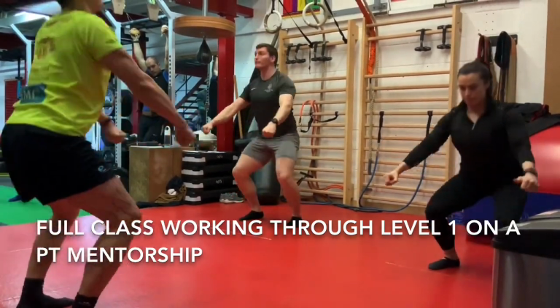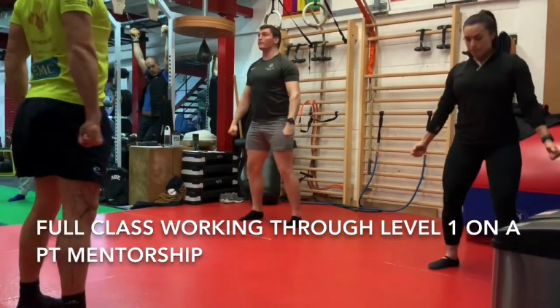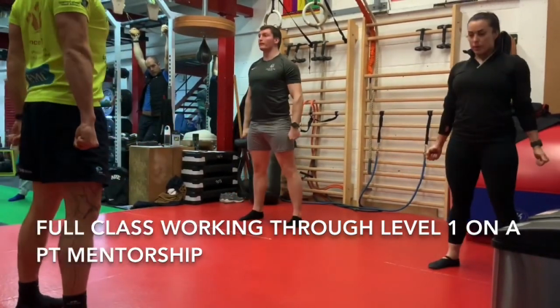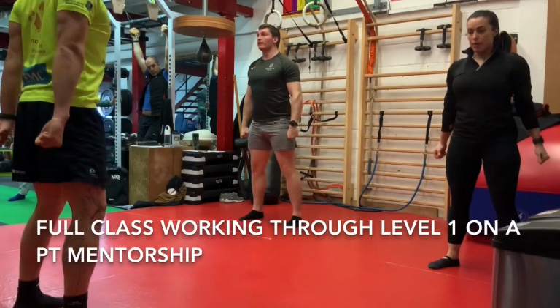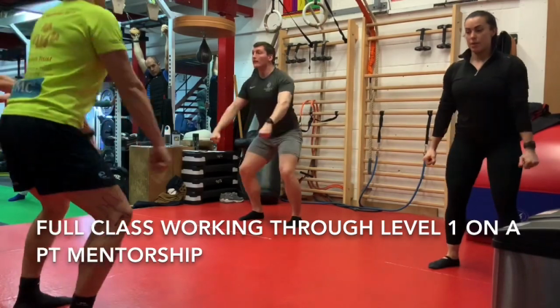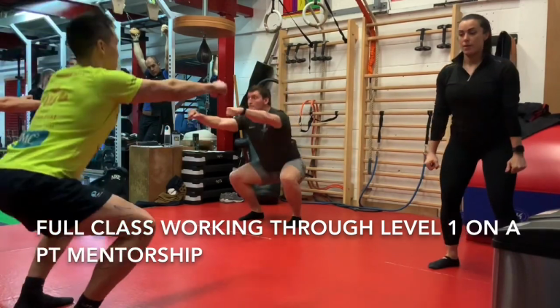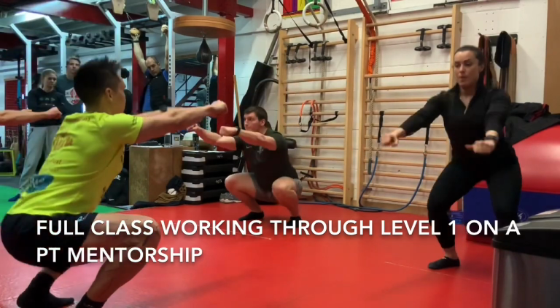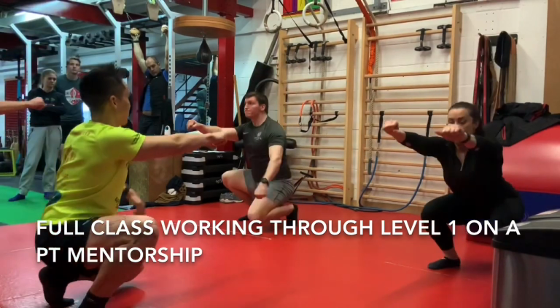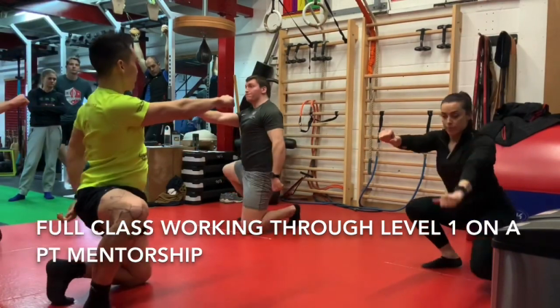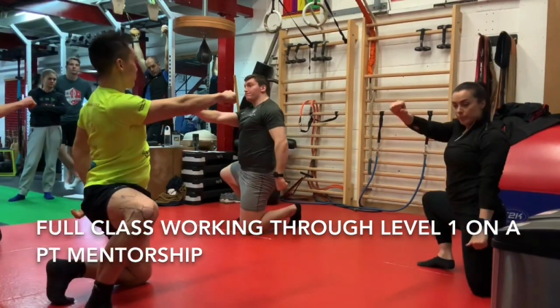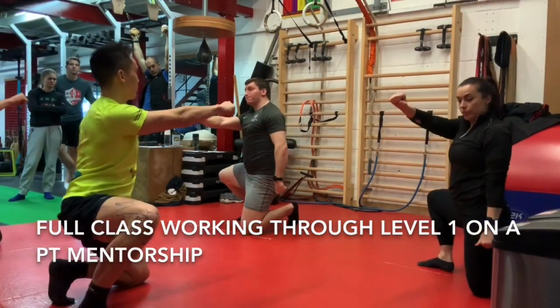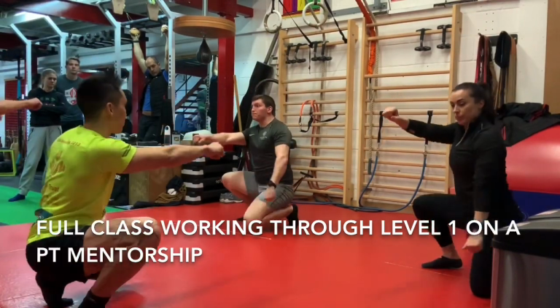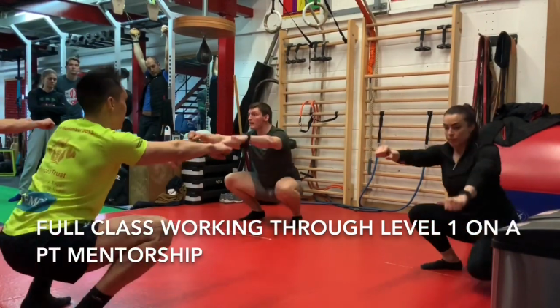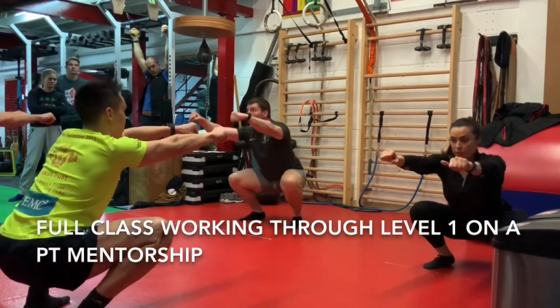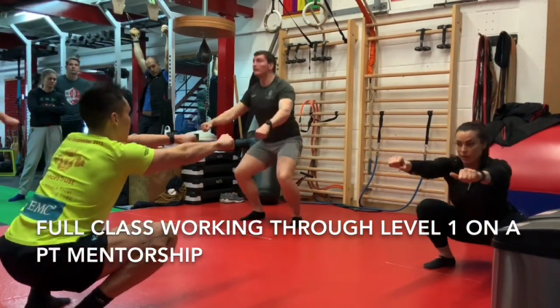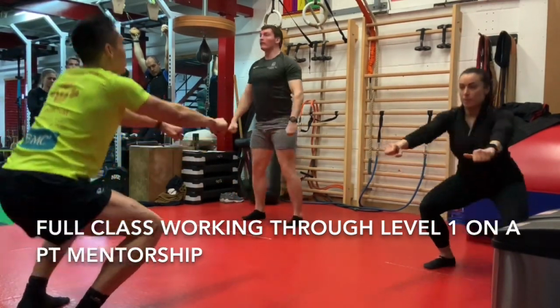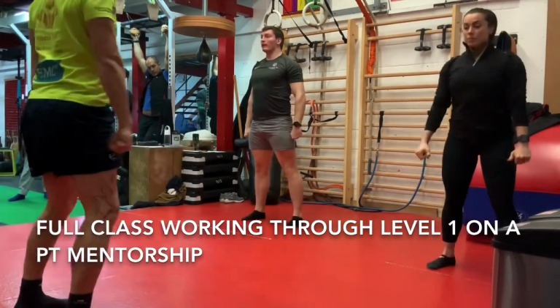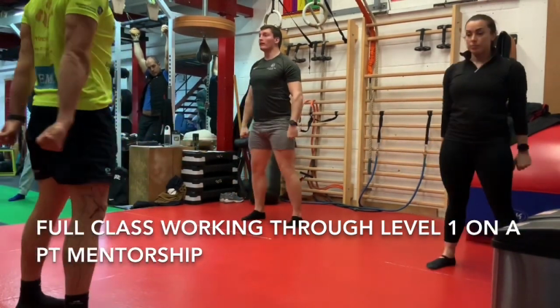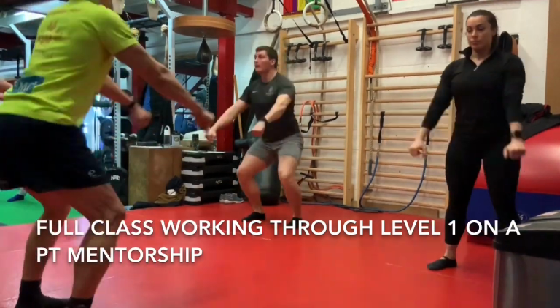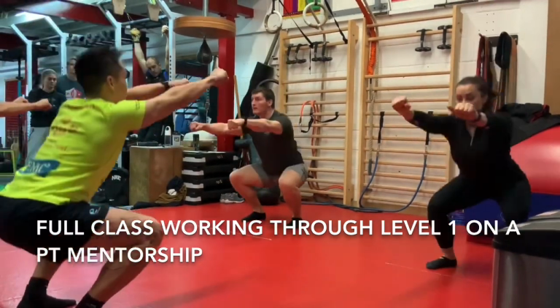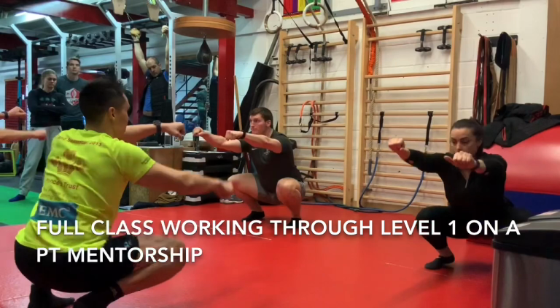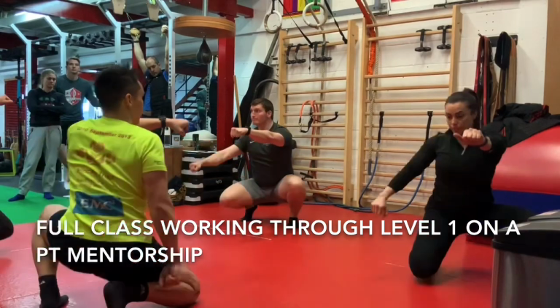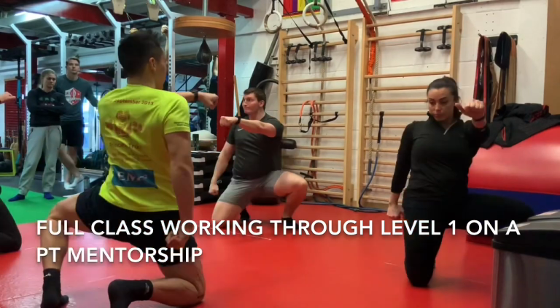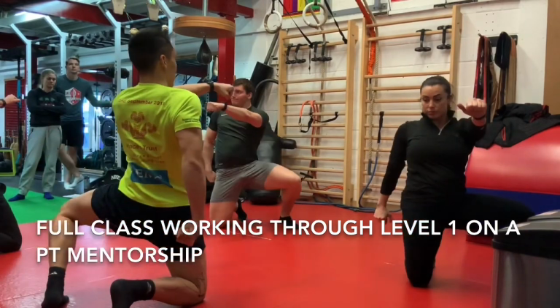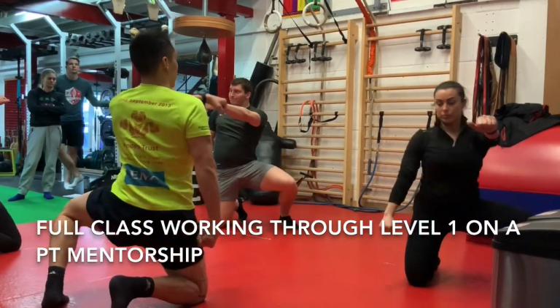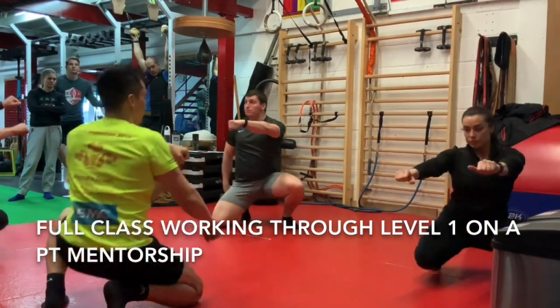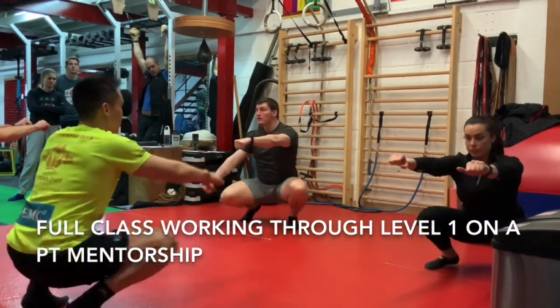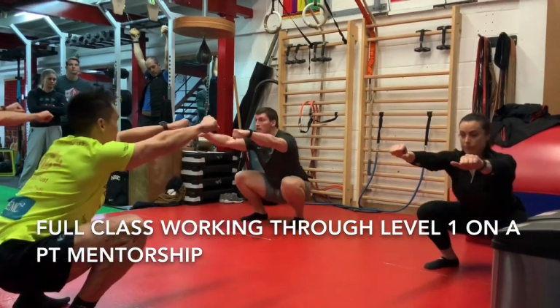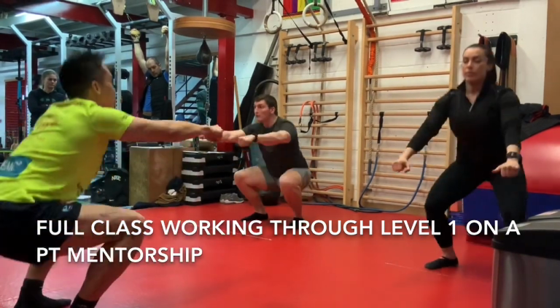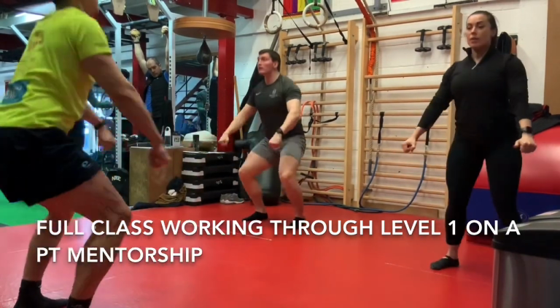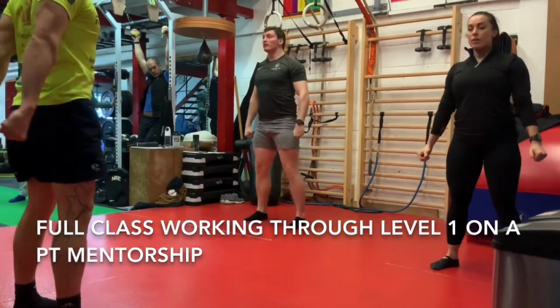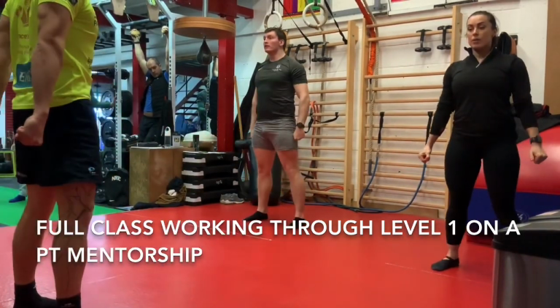Half seiza, left knee. Half seiza, right knee. Good, shika walking.